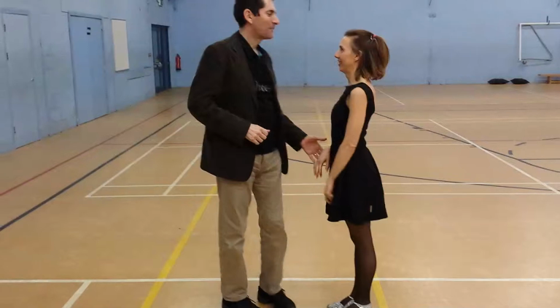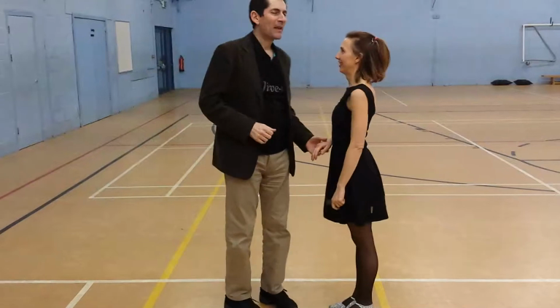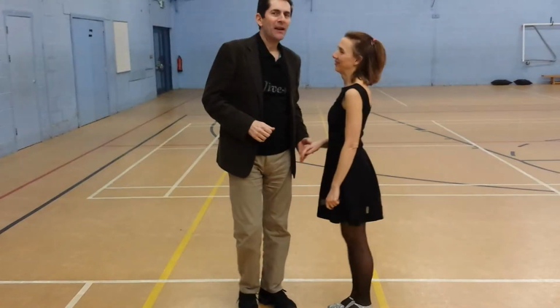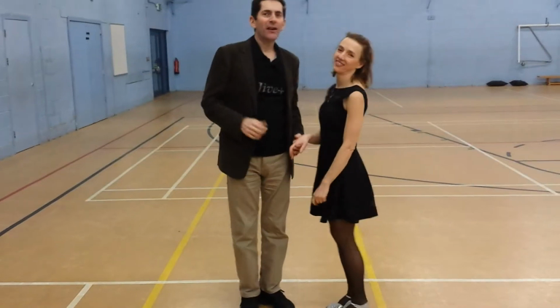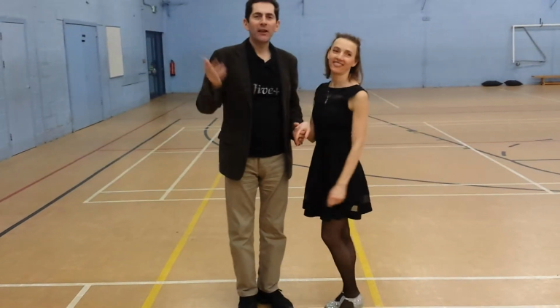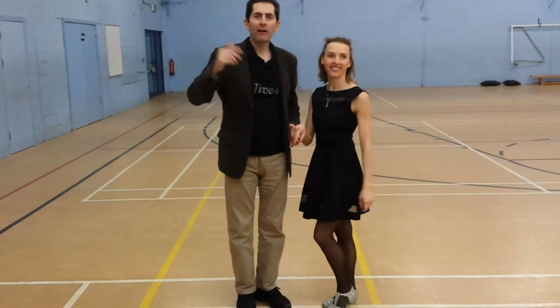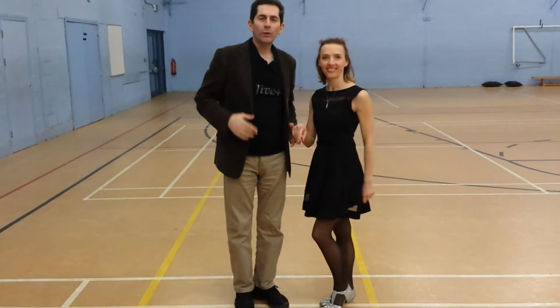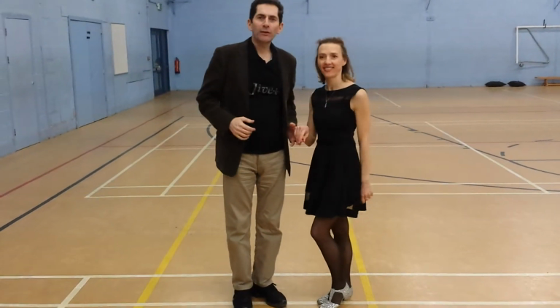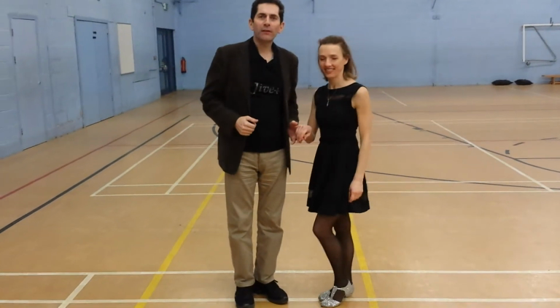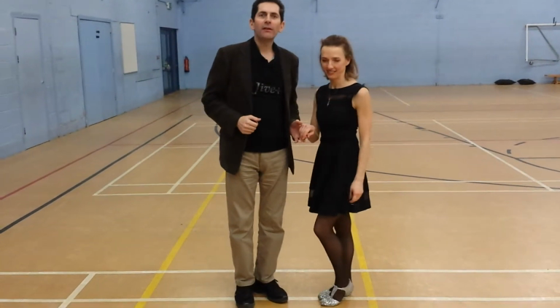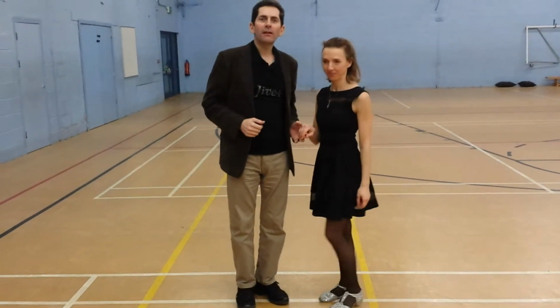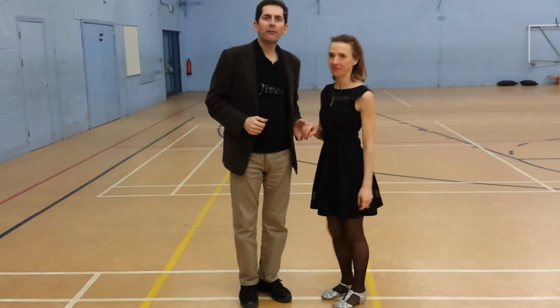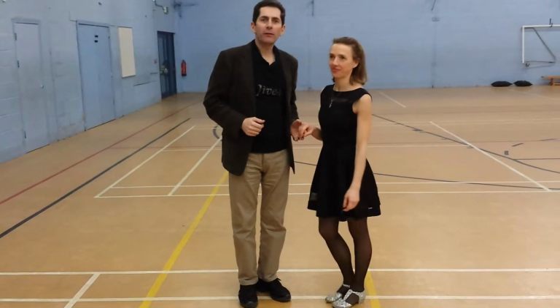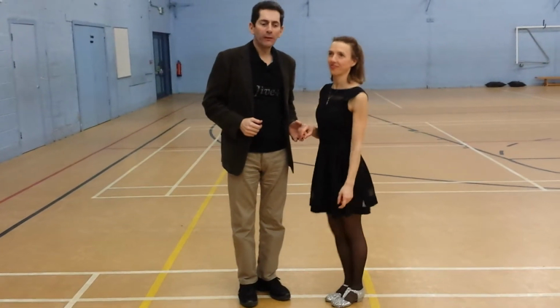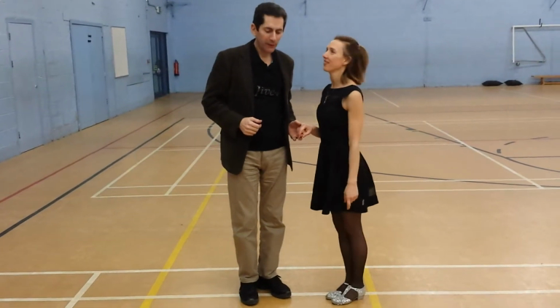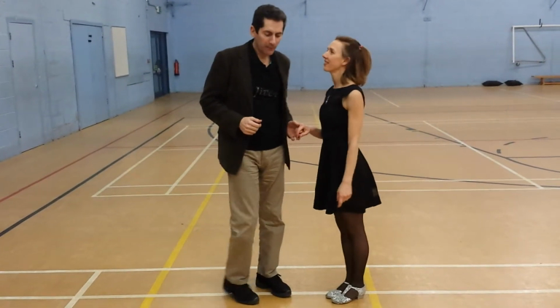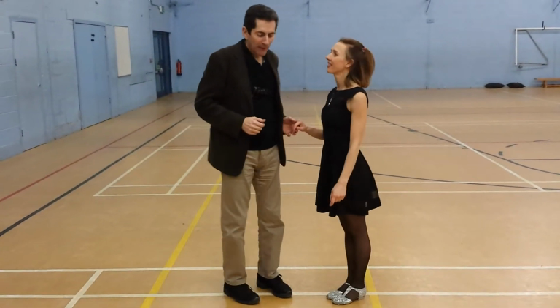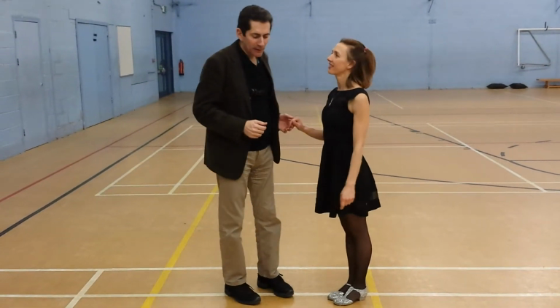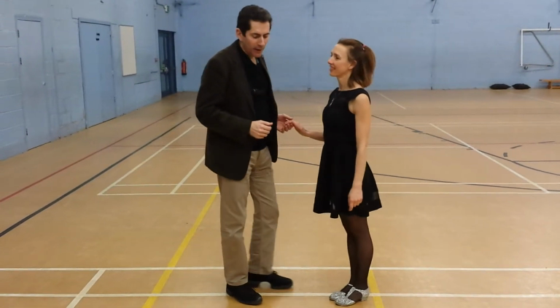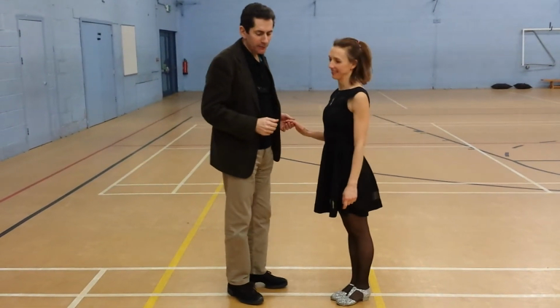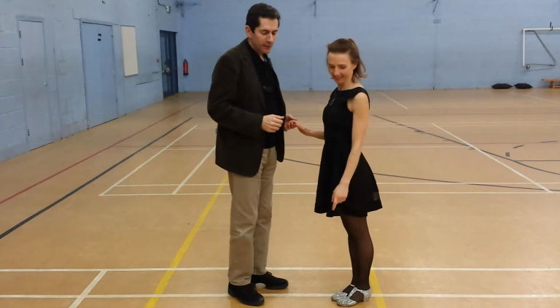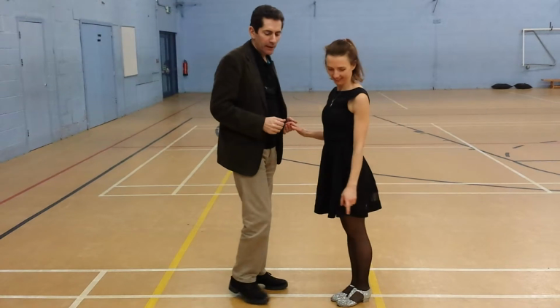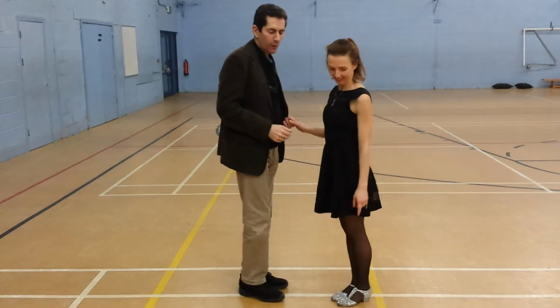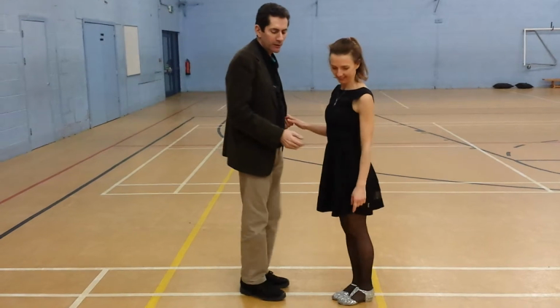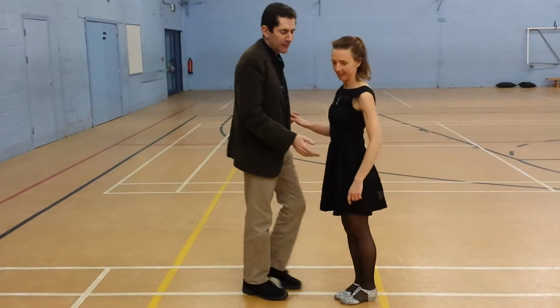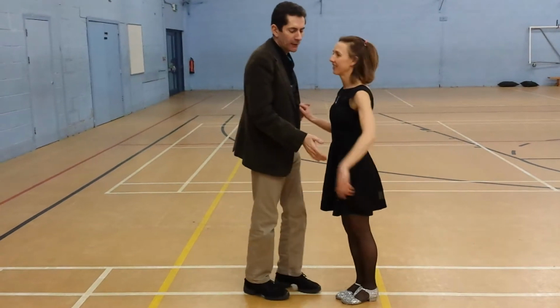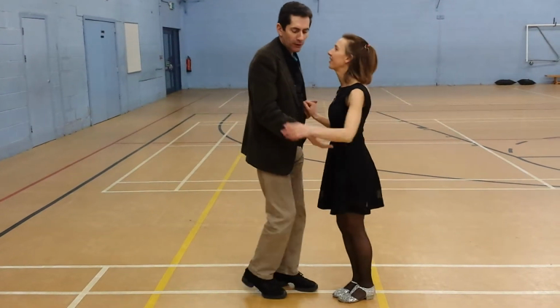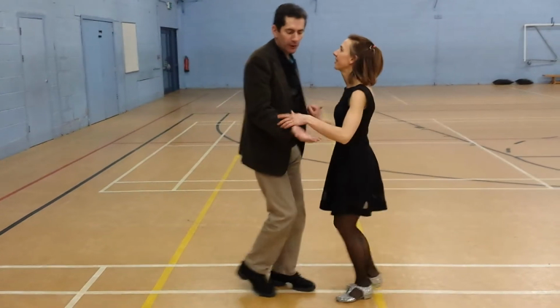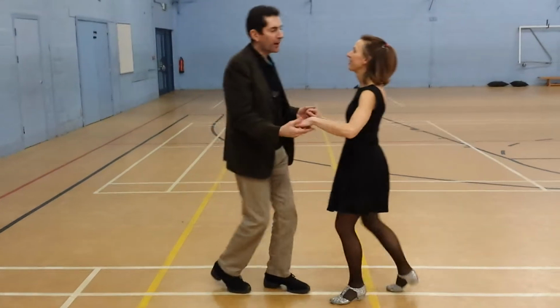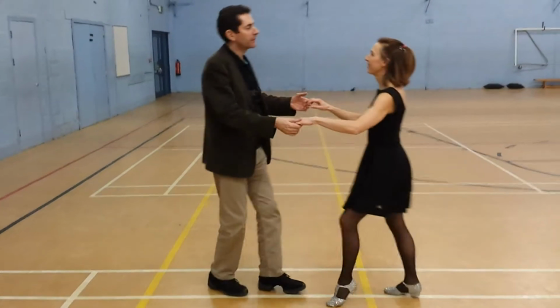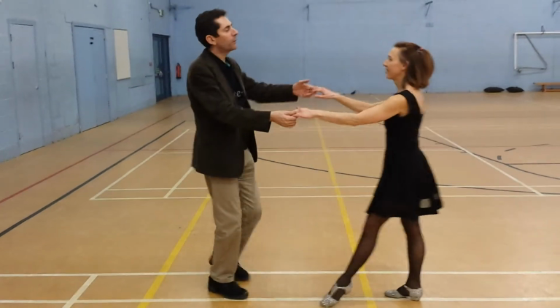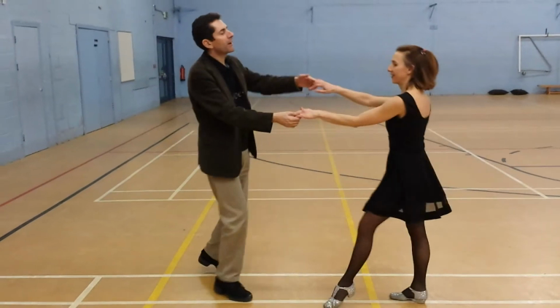Okay, so here we are at Woodstock. It's the 9th of February 2015, and tonight's routine was an Octobasket walk round.